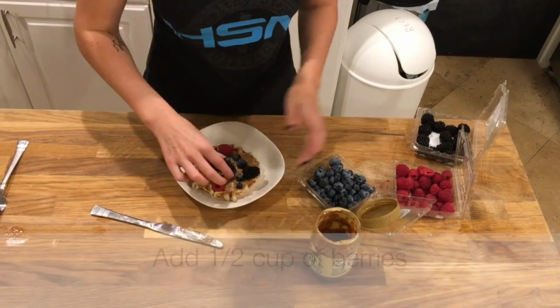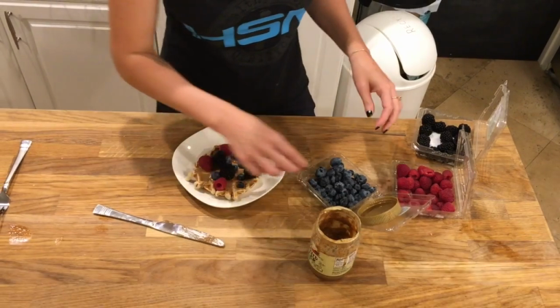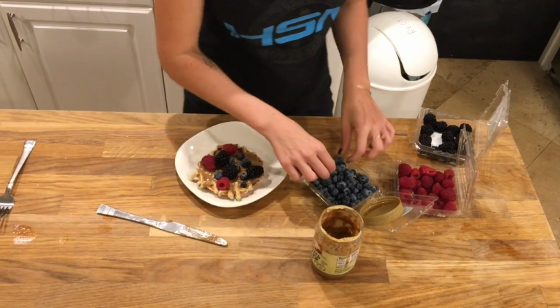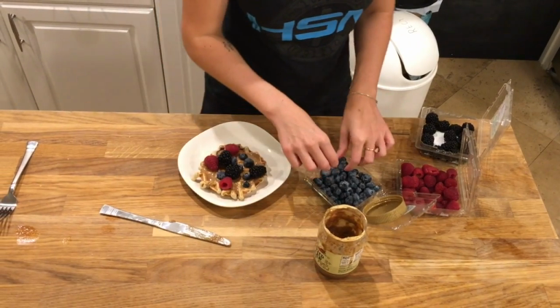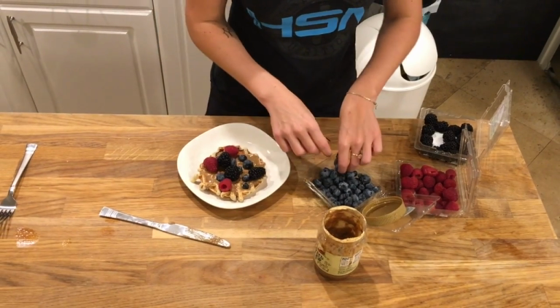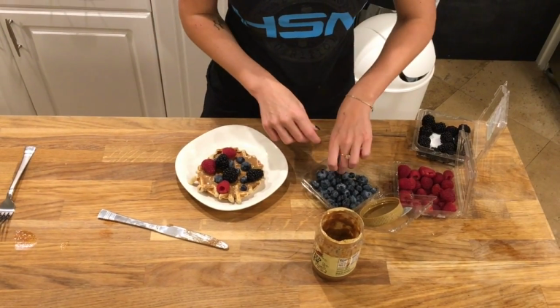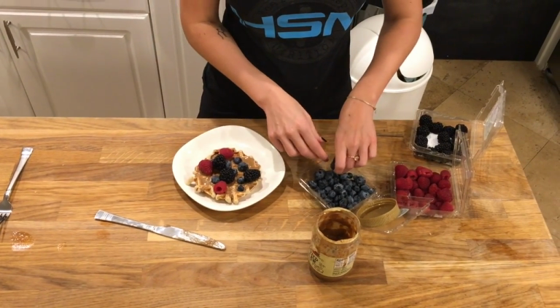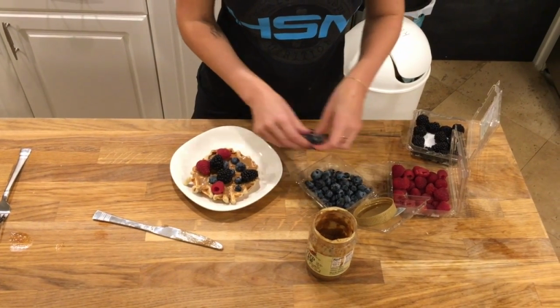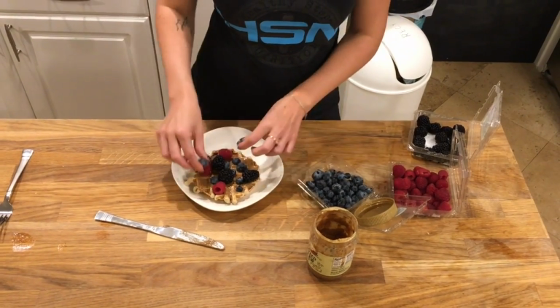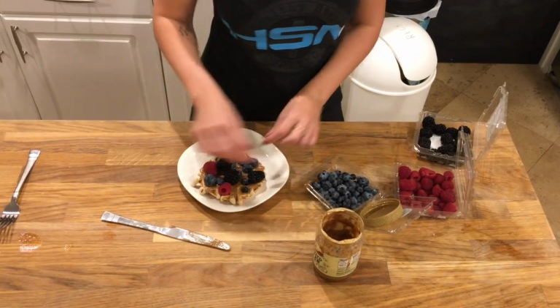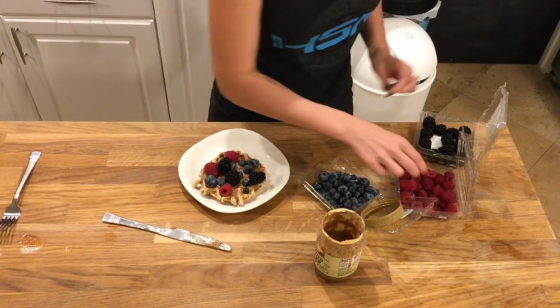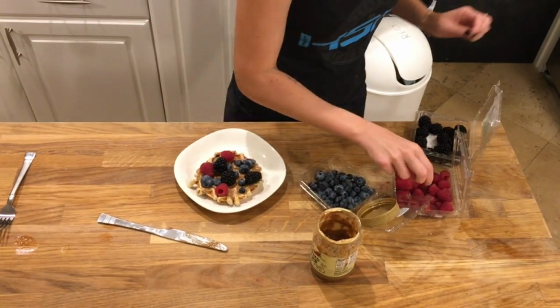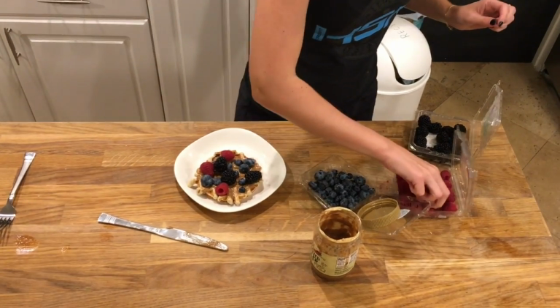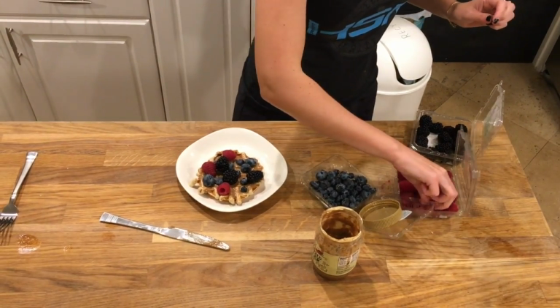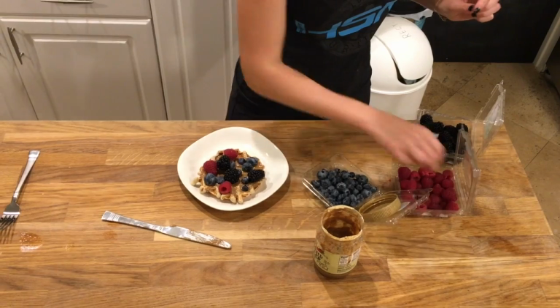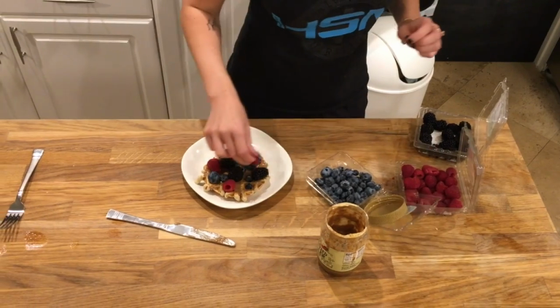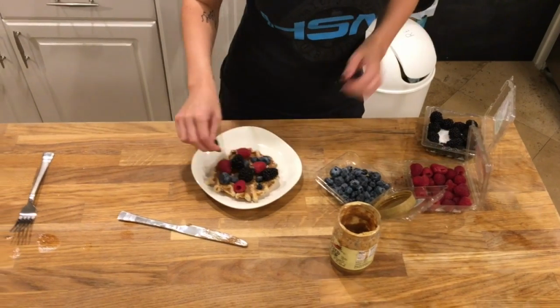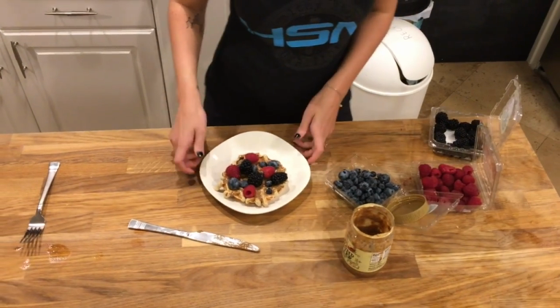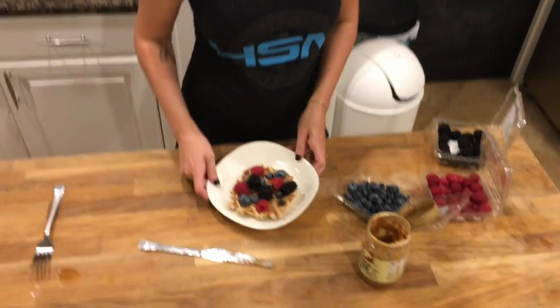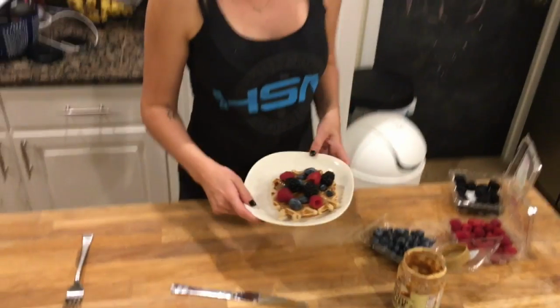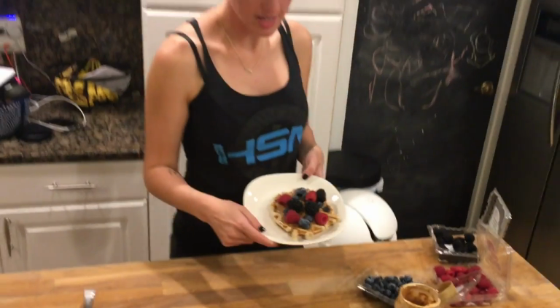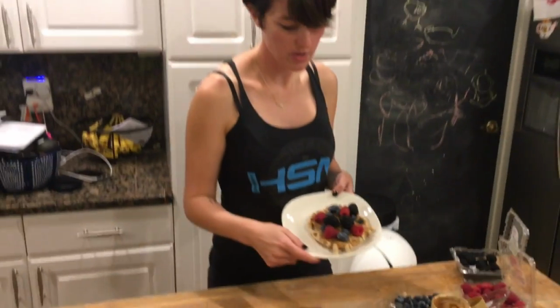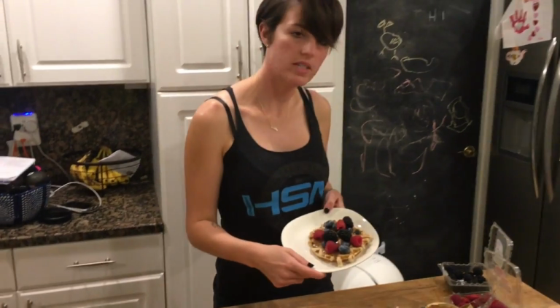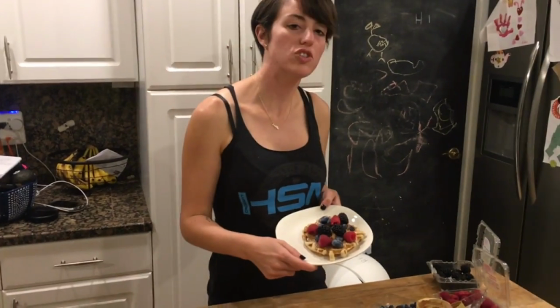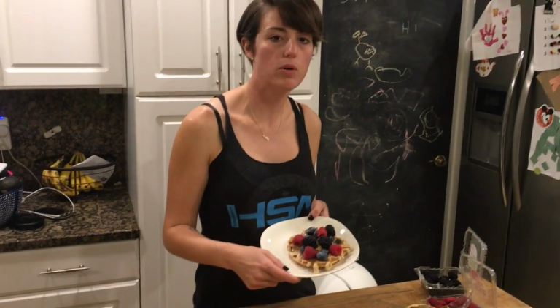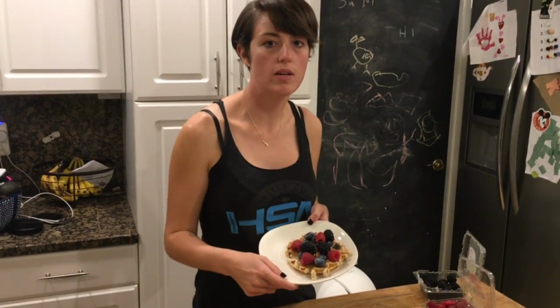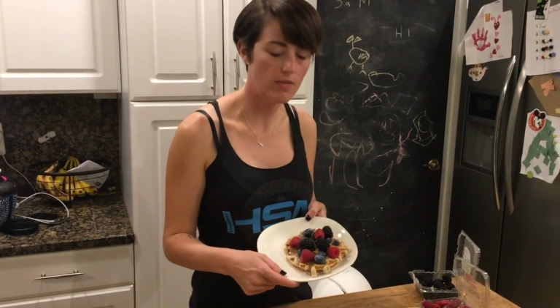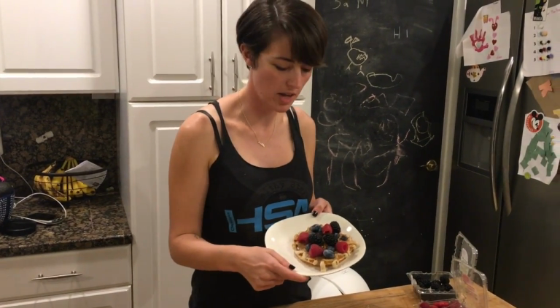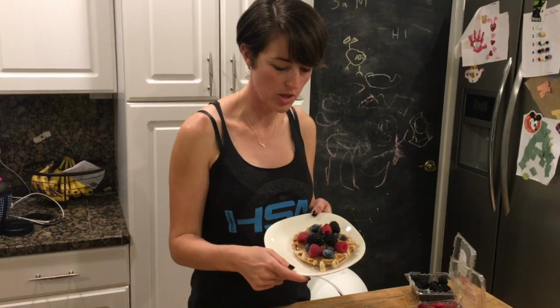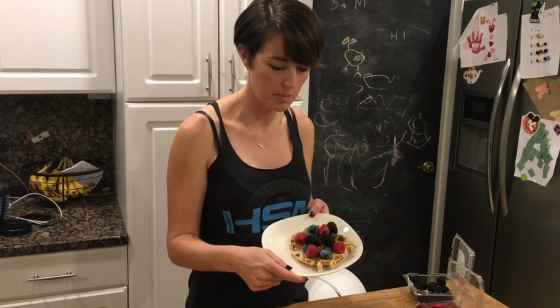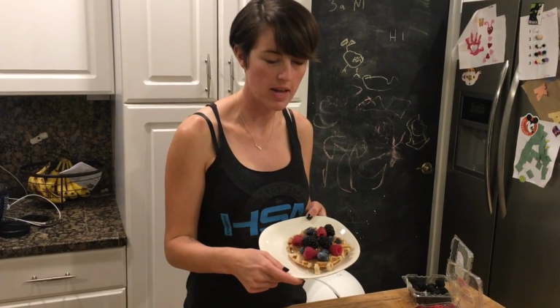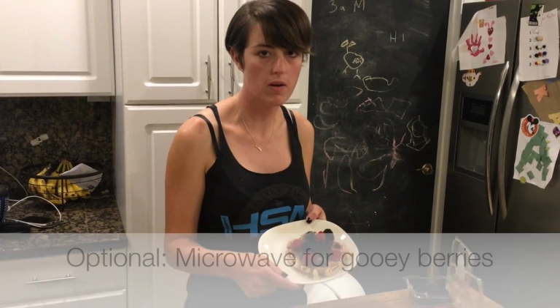It's almost like a little artistic feat every time I make one of these. As you can see, now you have a really delicious protein waffle topped with almond butter and berries.